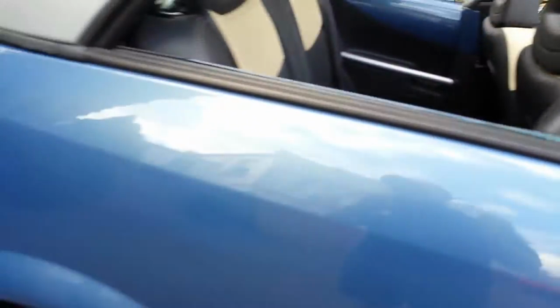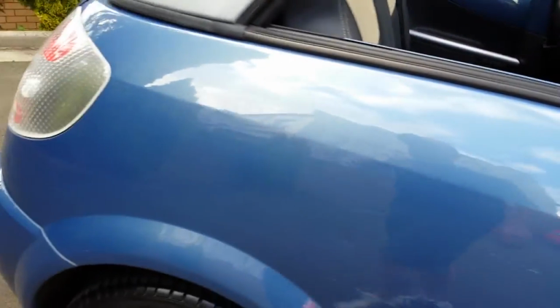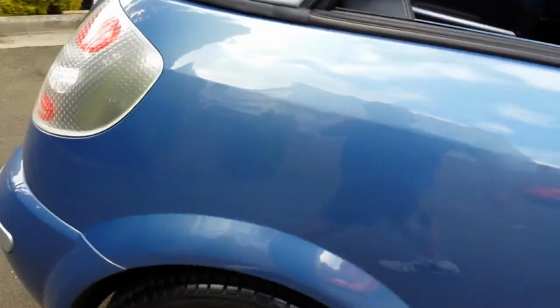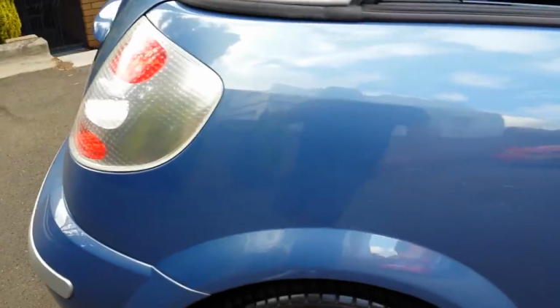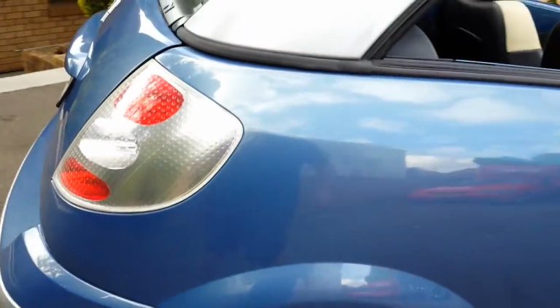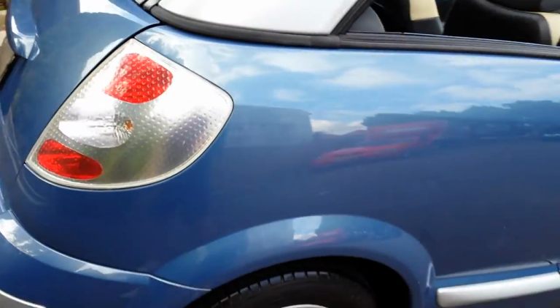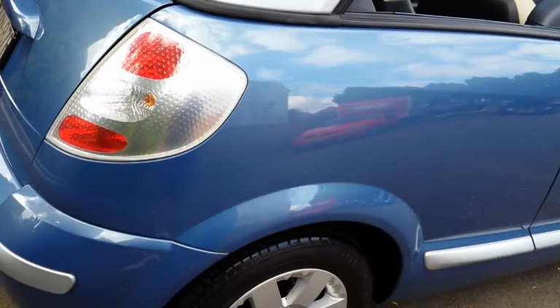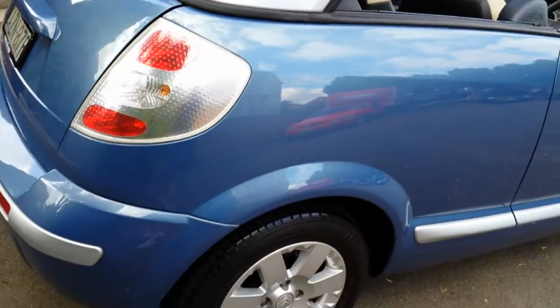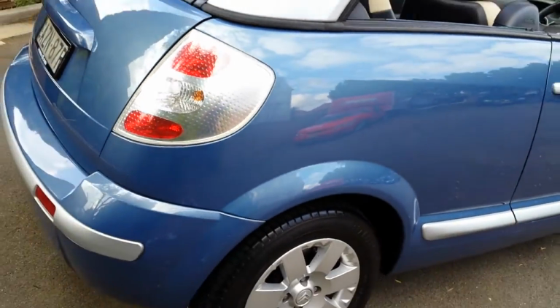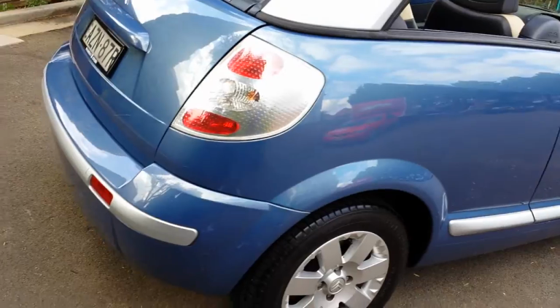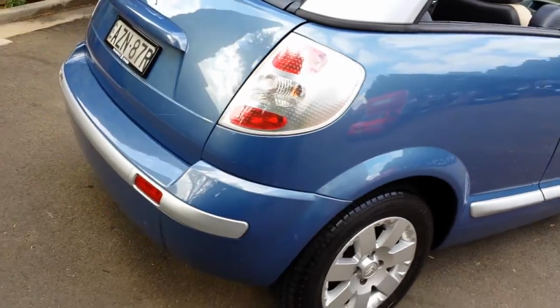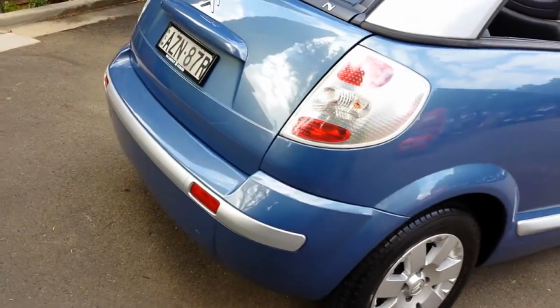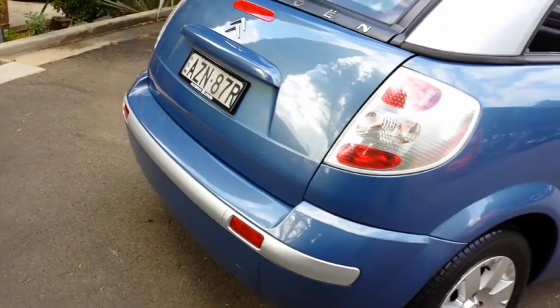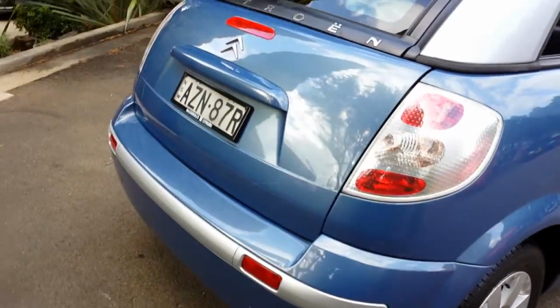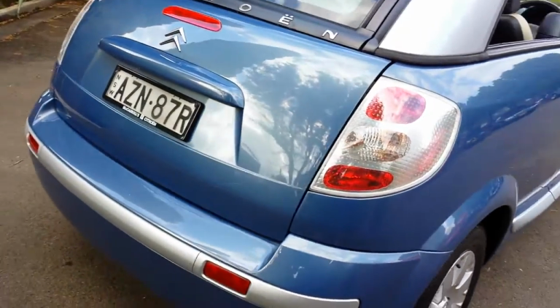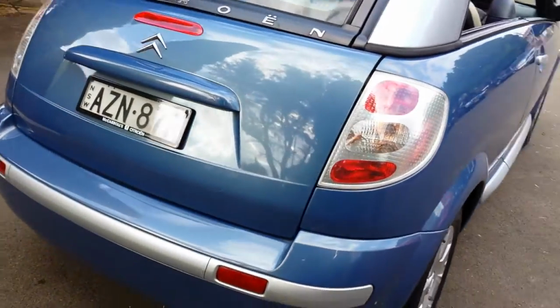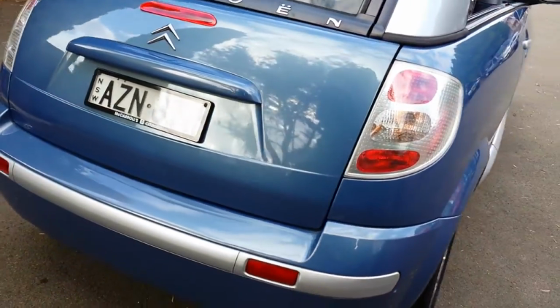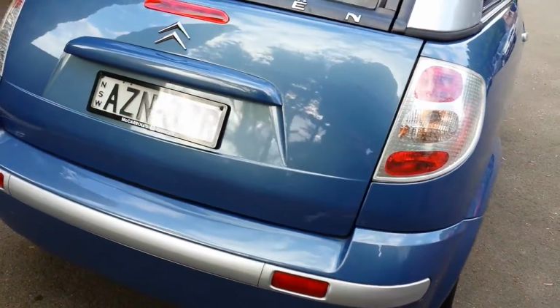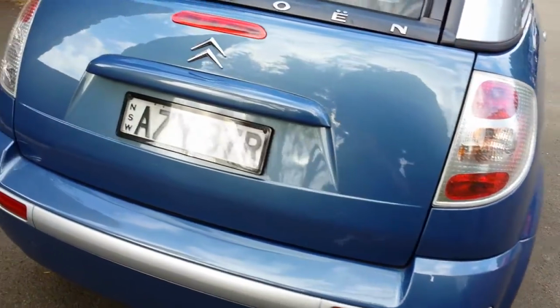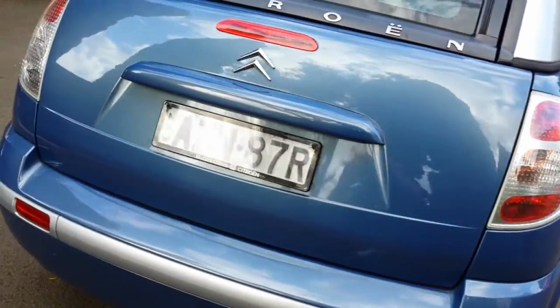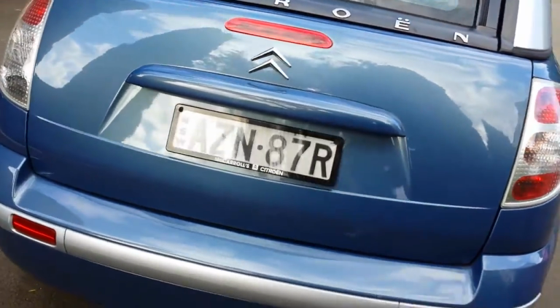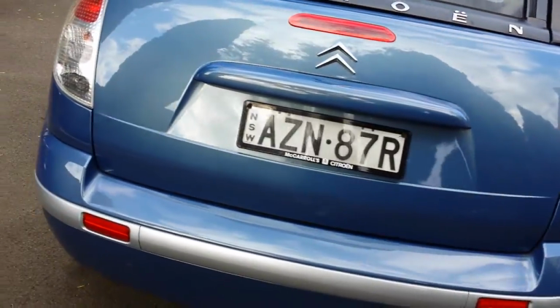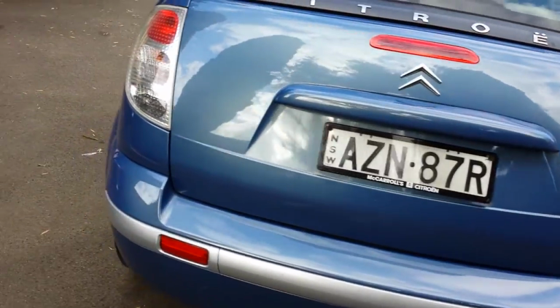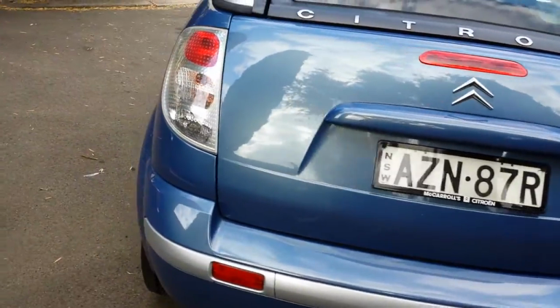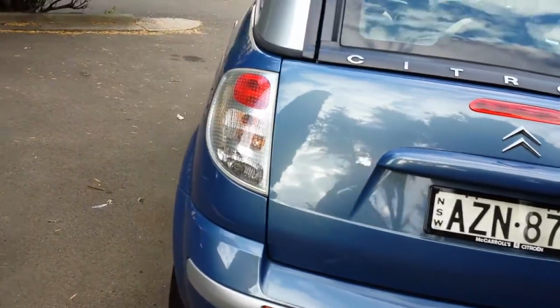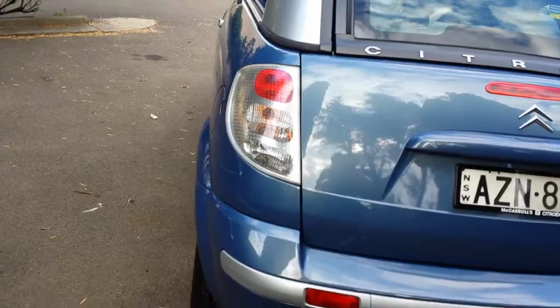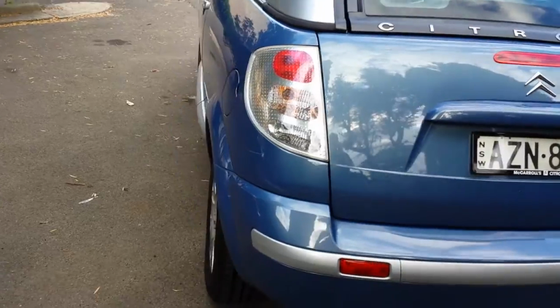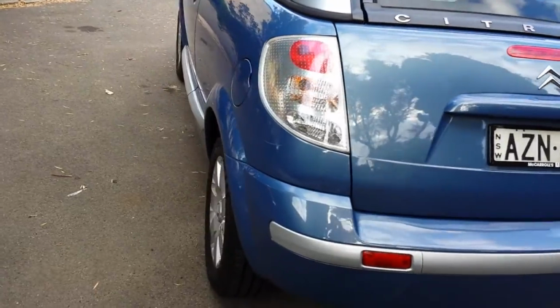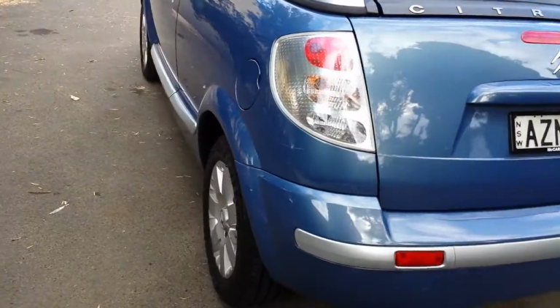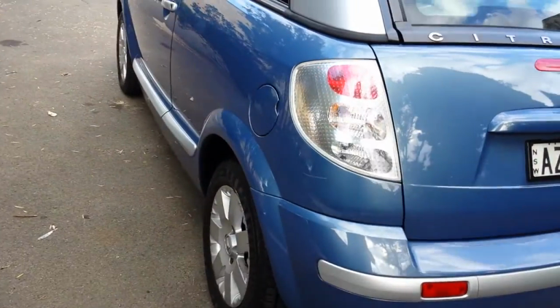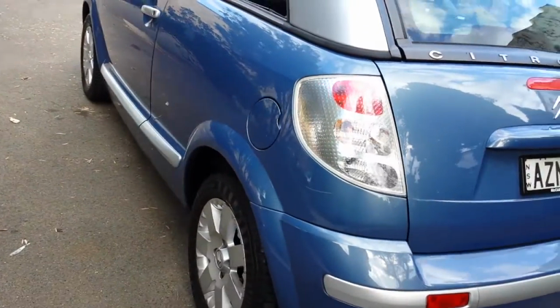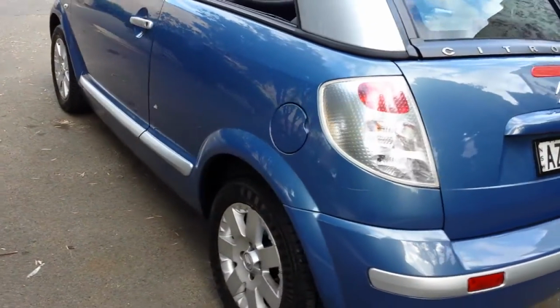Log books from new. We think it's a one owner. It's actually been traded in at a Mercedes-Benz dealership, and this little Citroen C3 has only travelled a mere 45,000 kilometres since new.